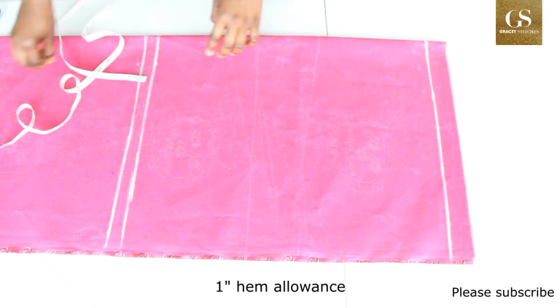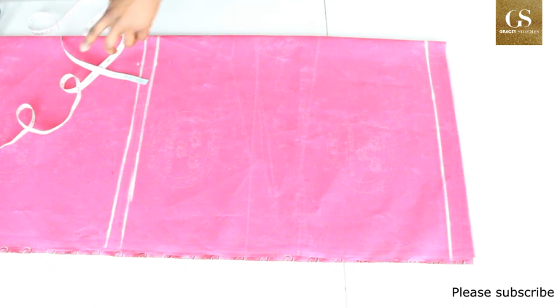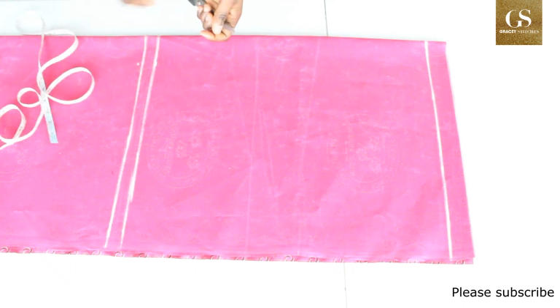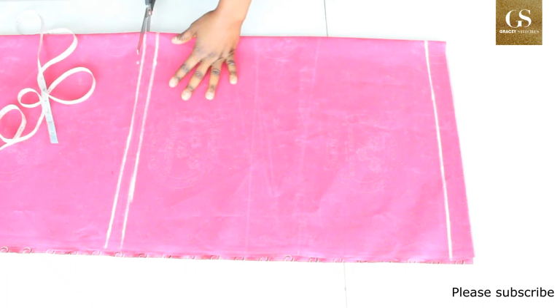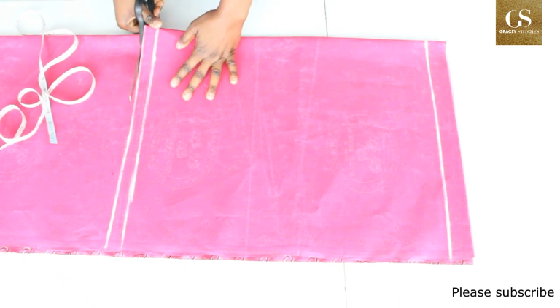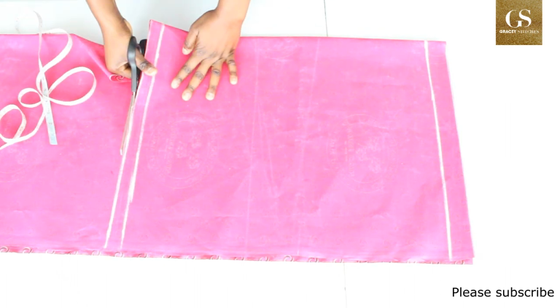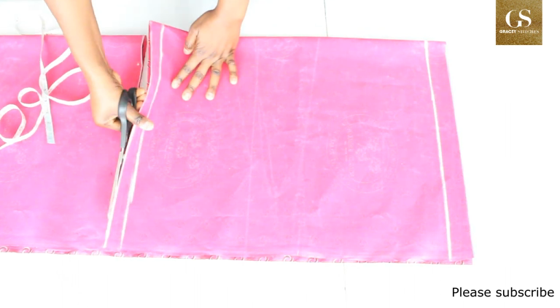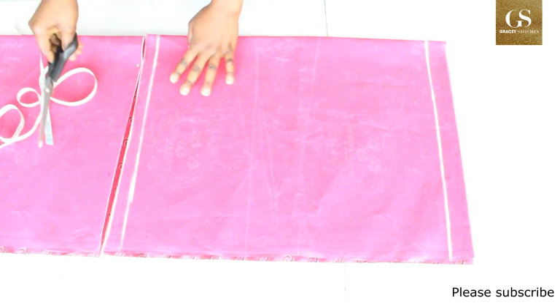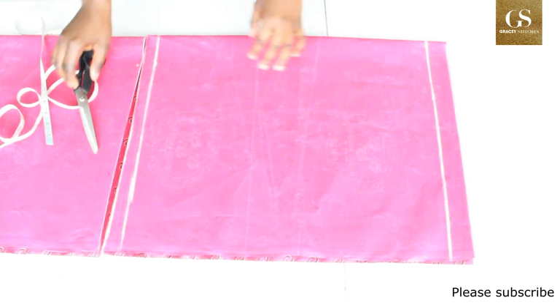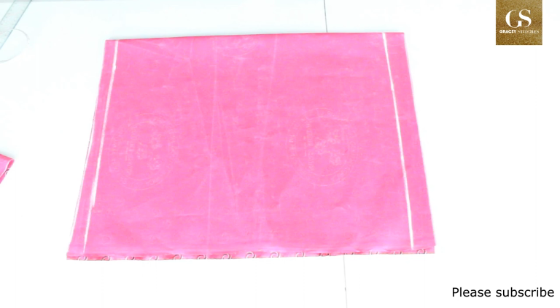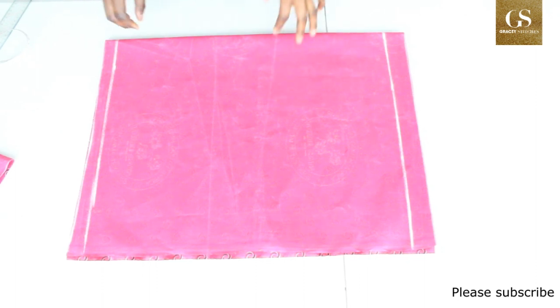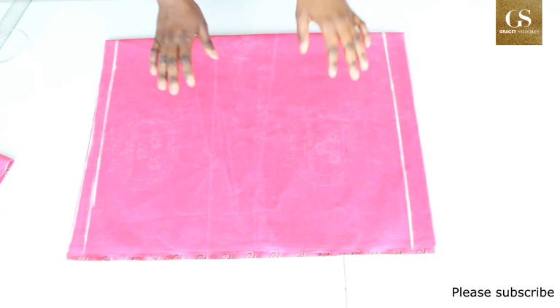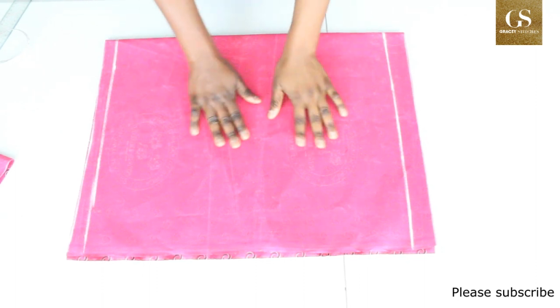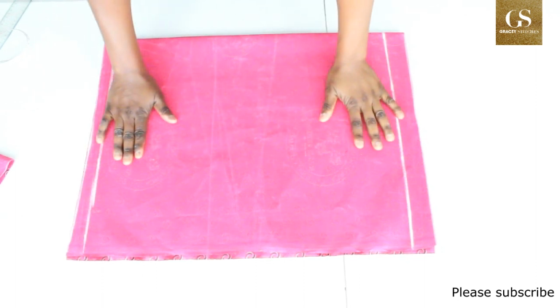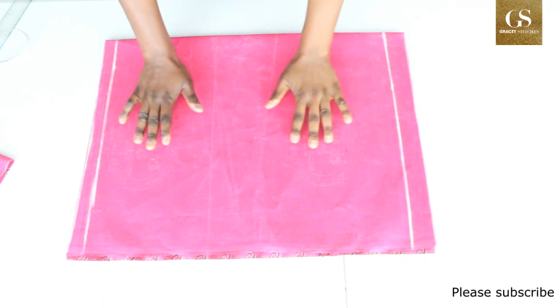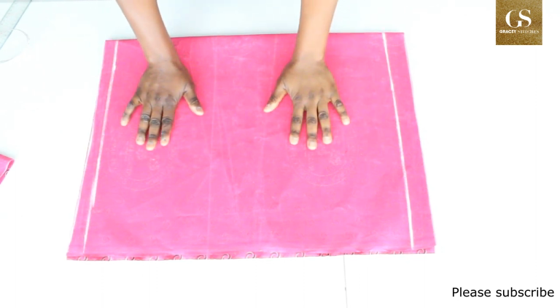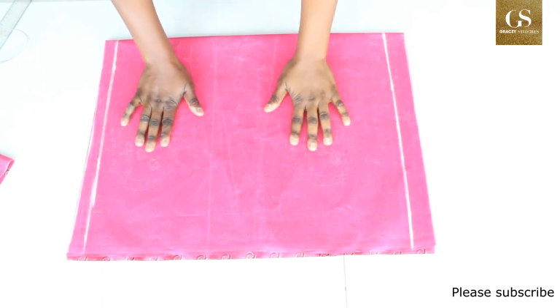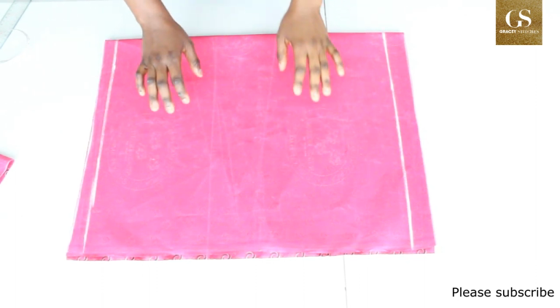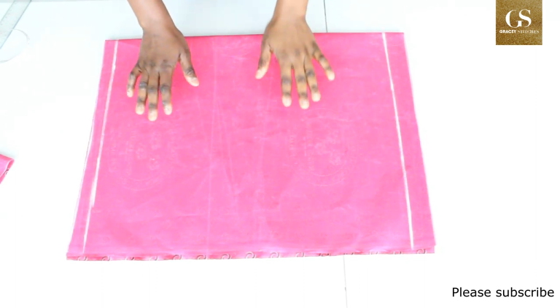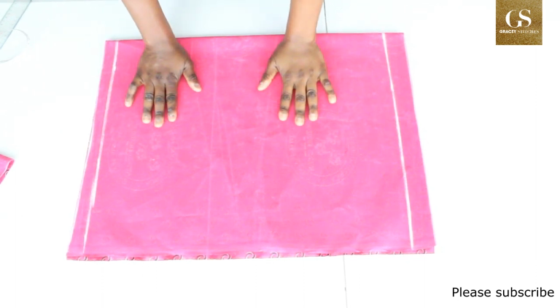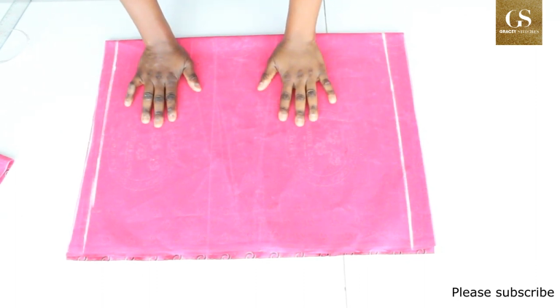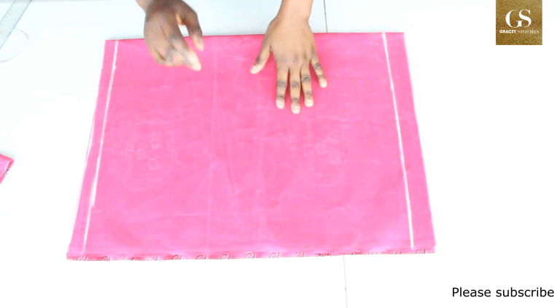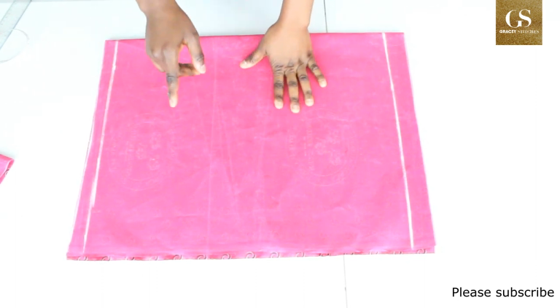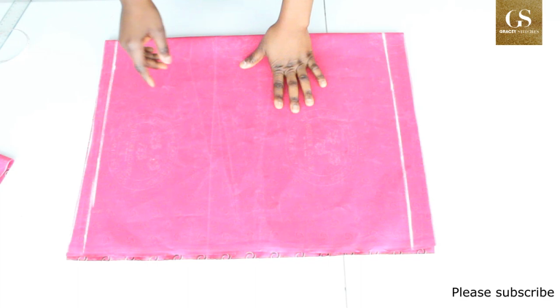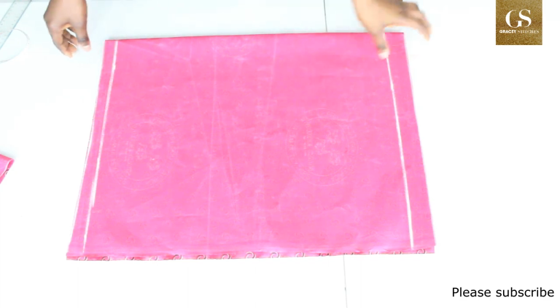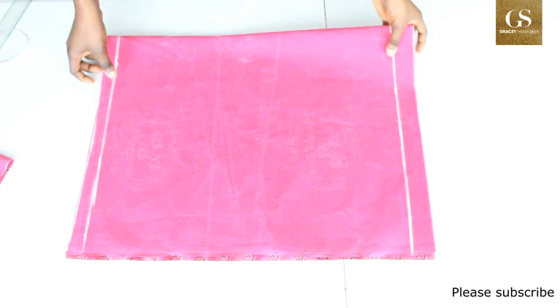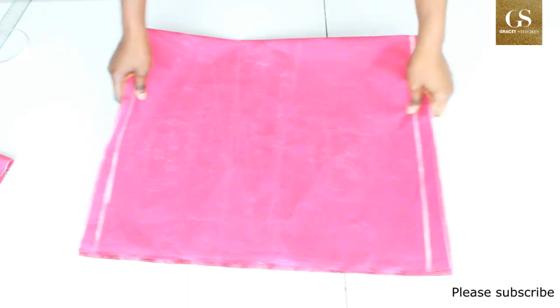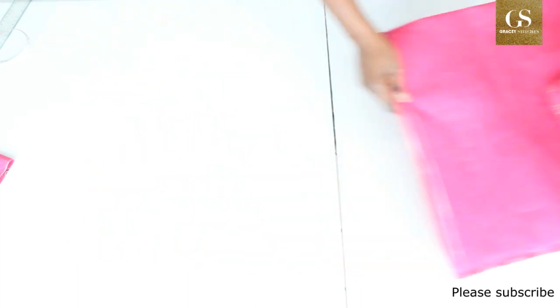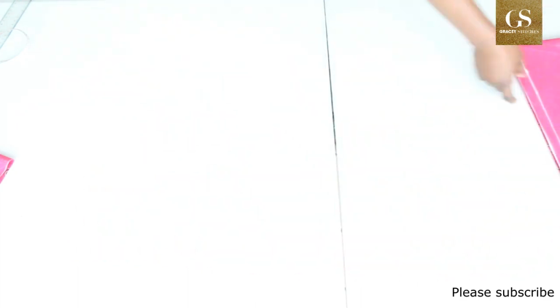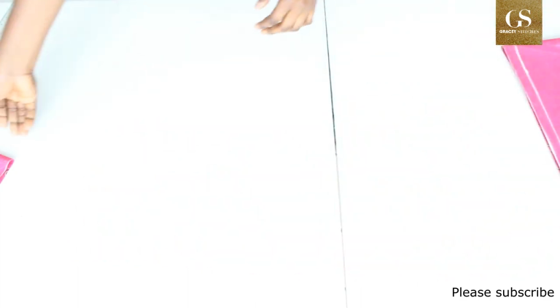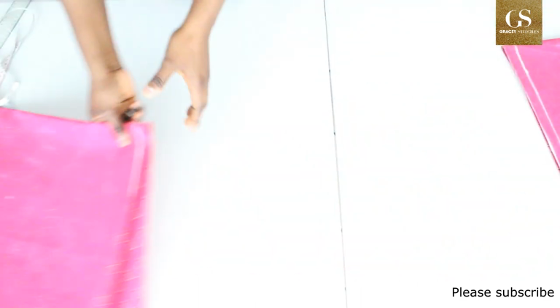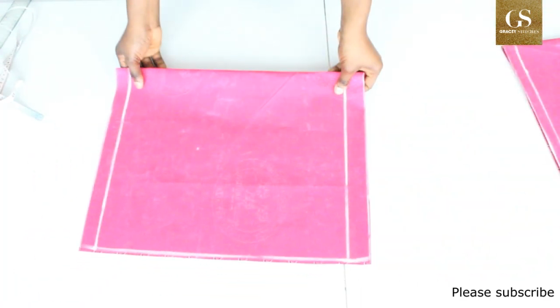Now I can cut this out. This is the main body of the dress — I'll put it aside and then we will cut the sleeve.